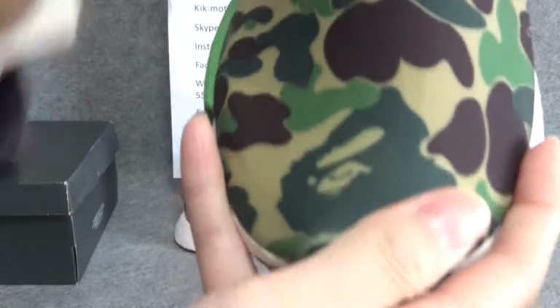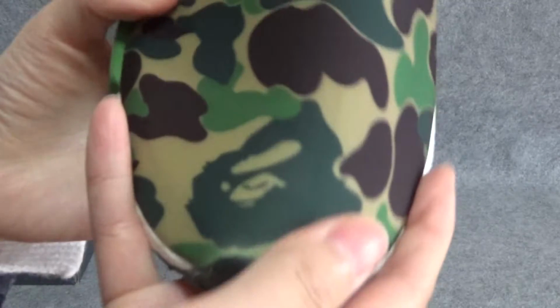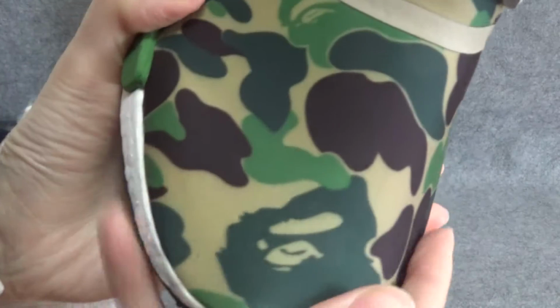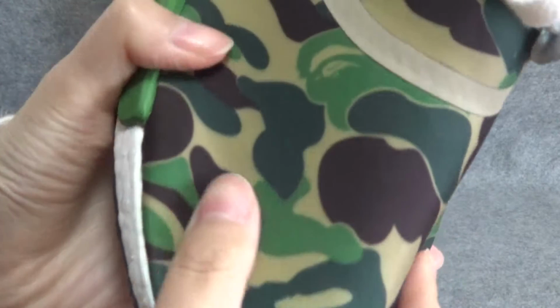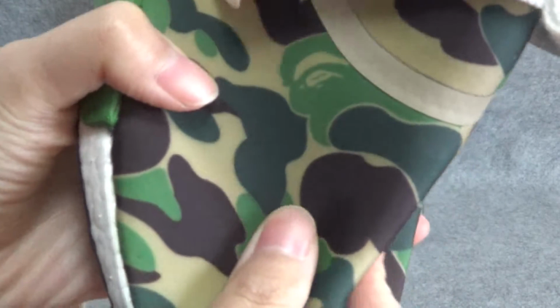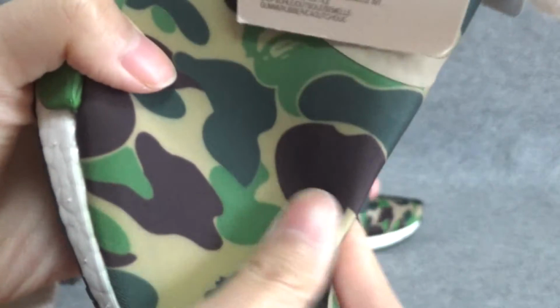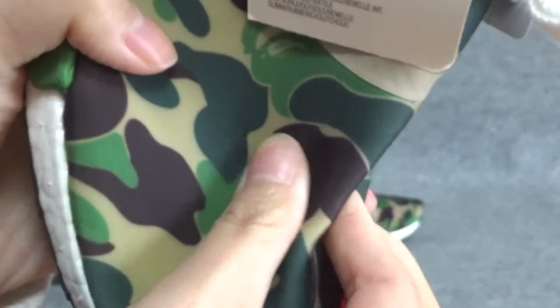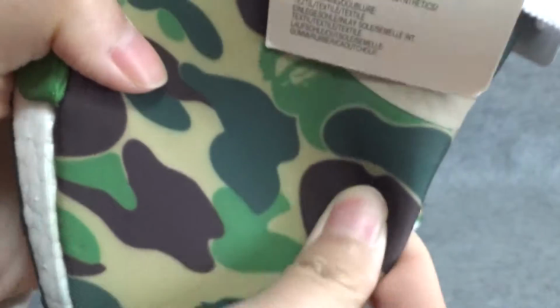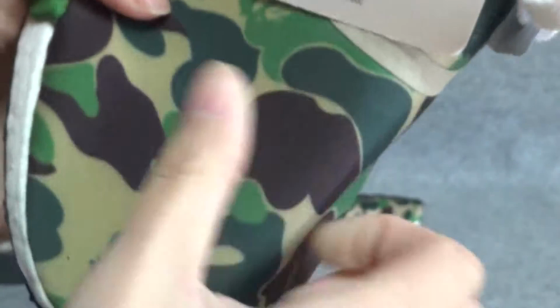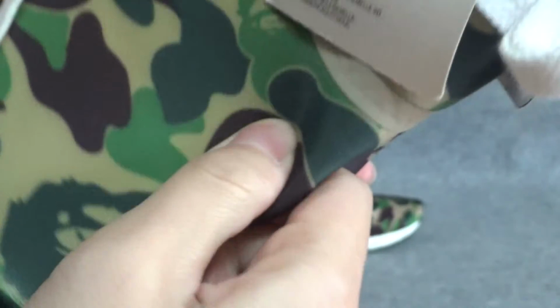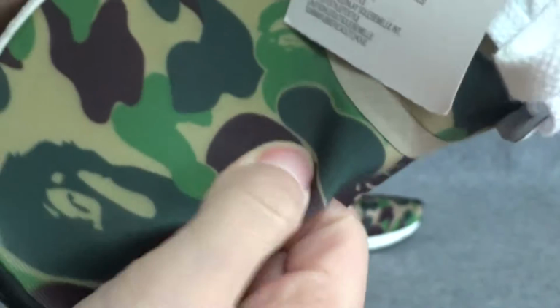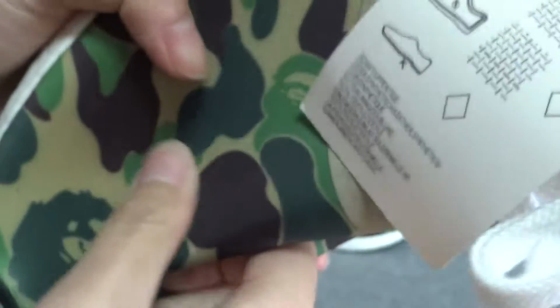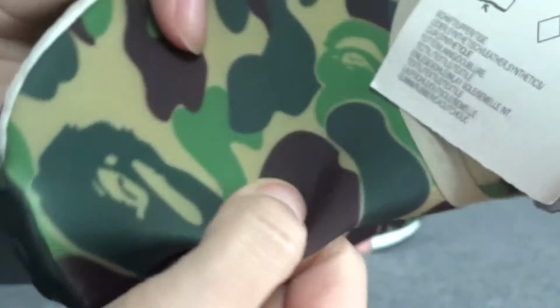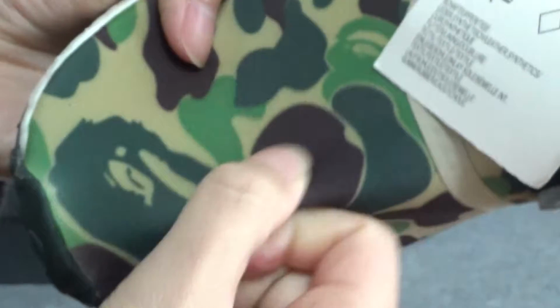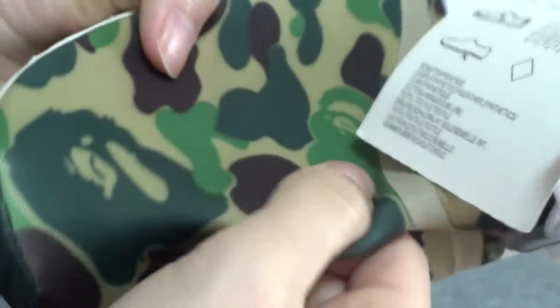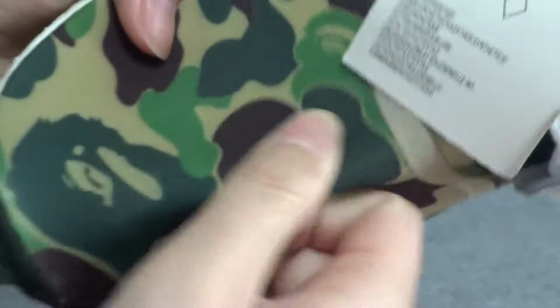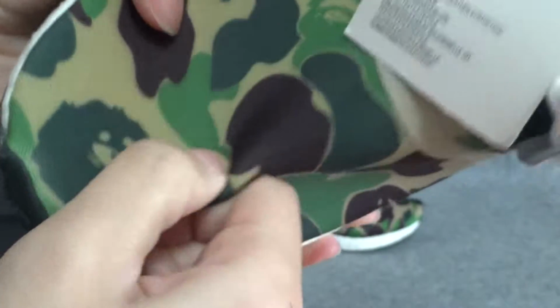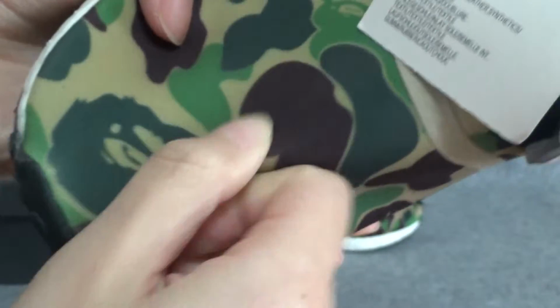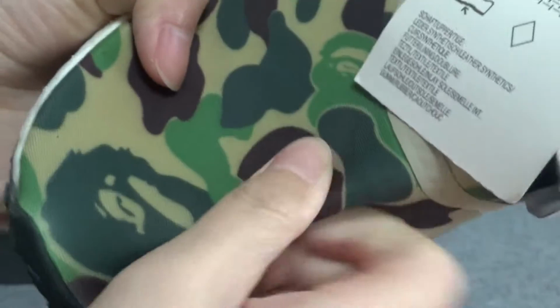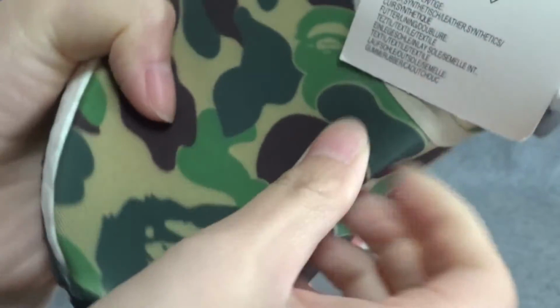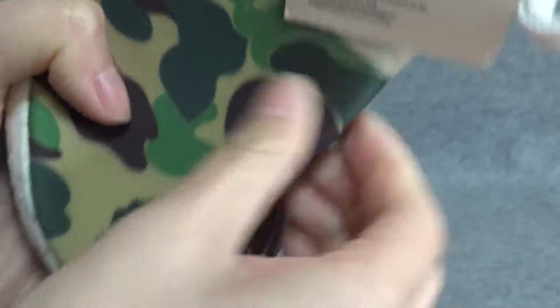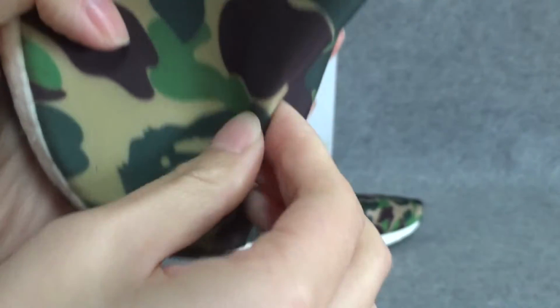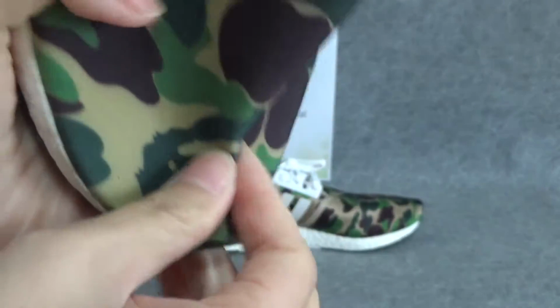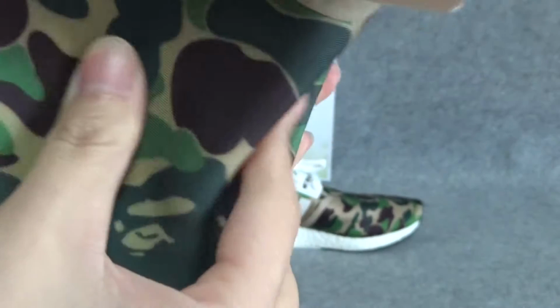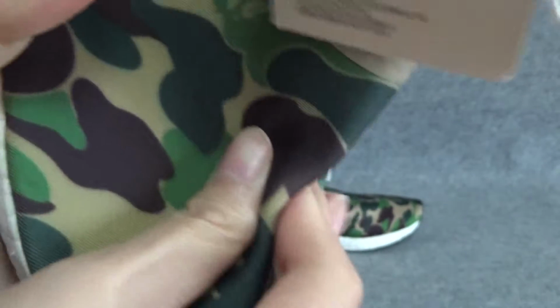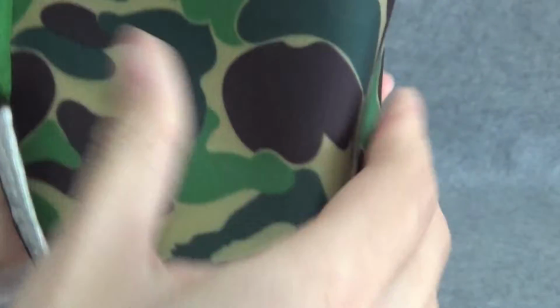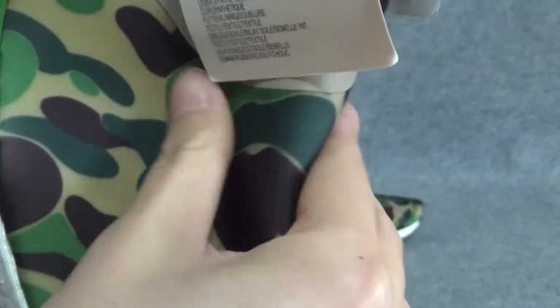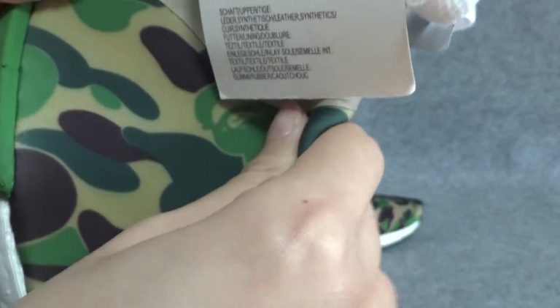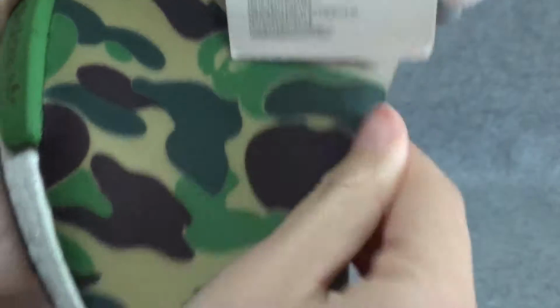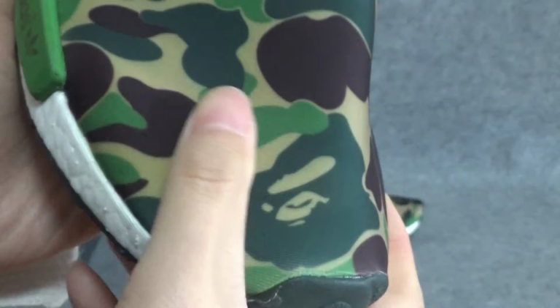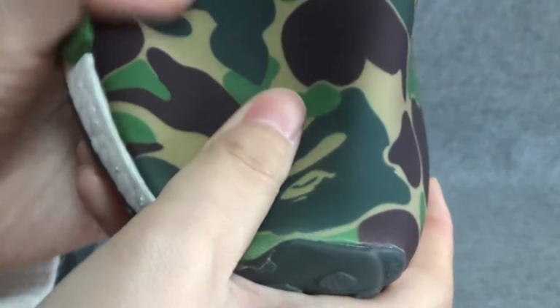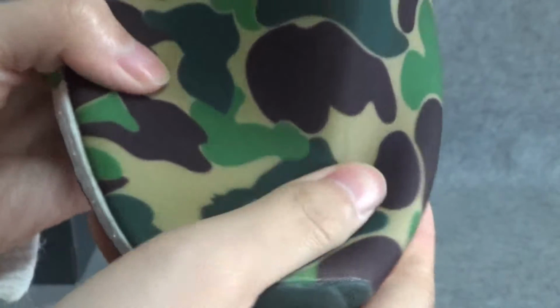Look at the top of the shoes. You can see the material is very soft, very soft. If you put on it, you will feel very comfortable.